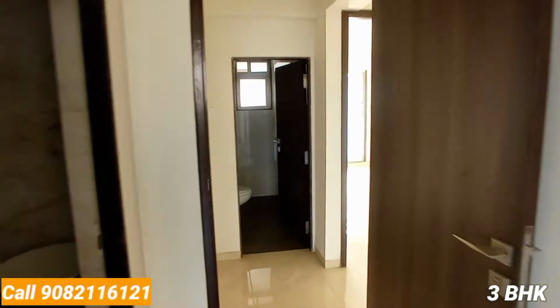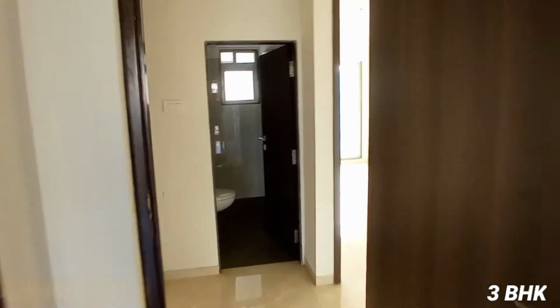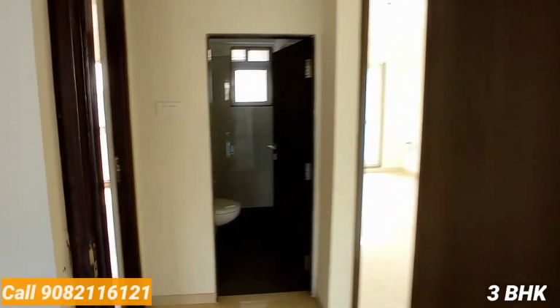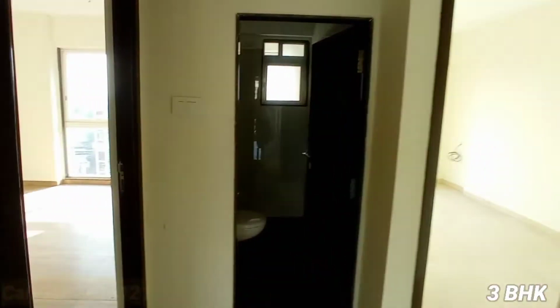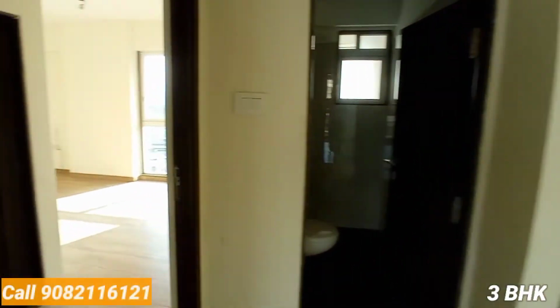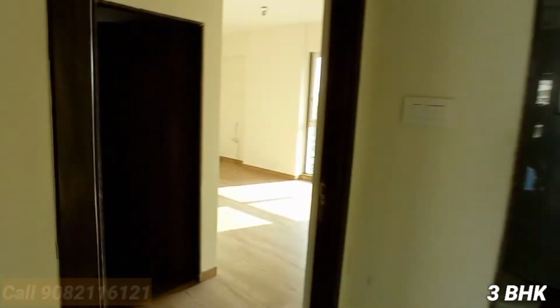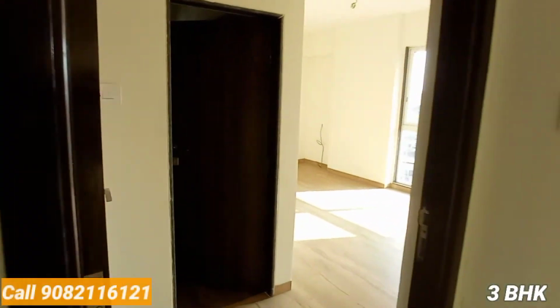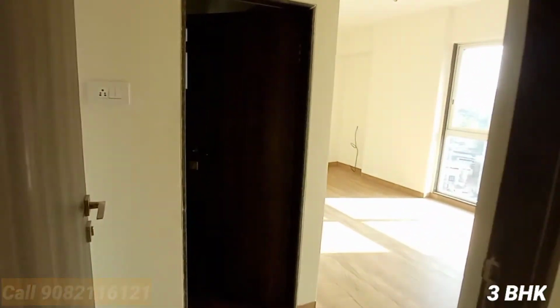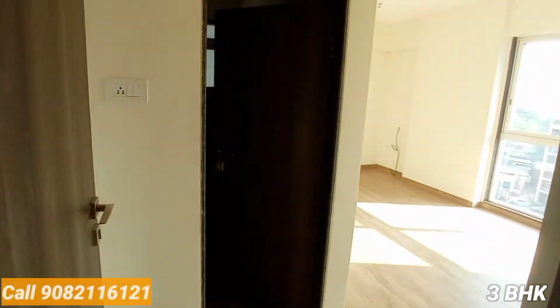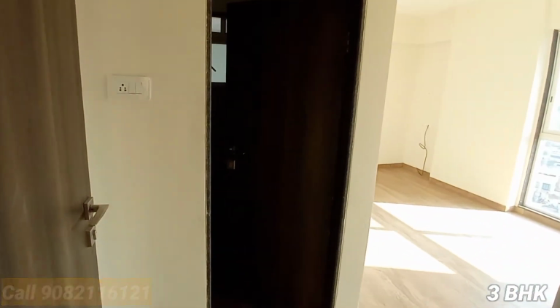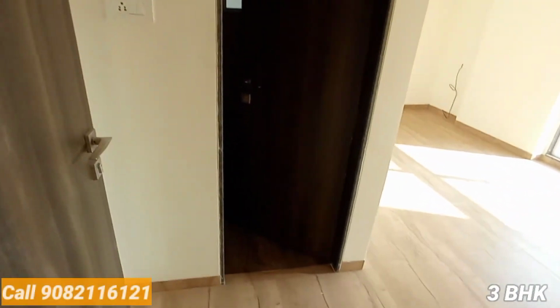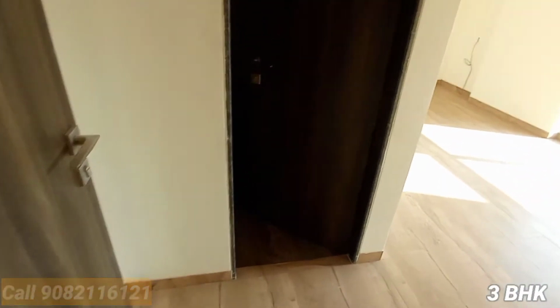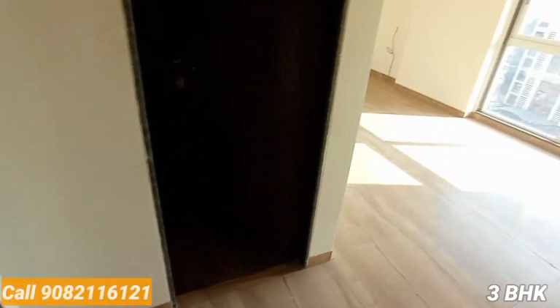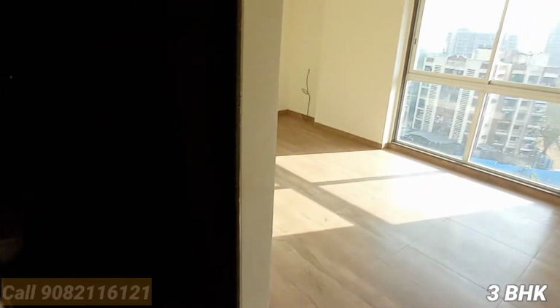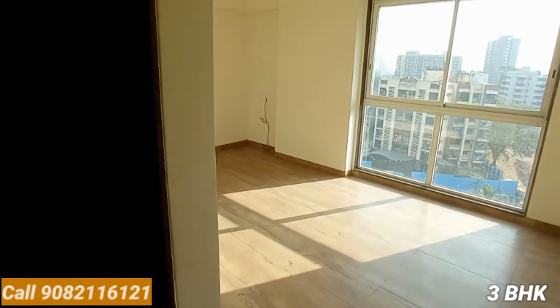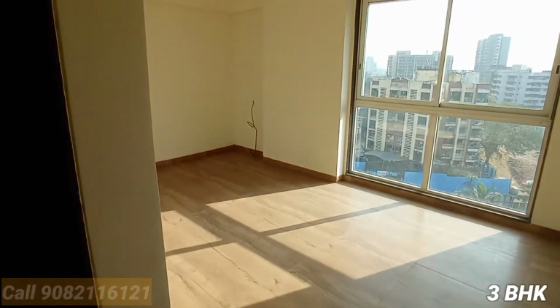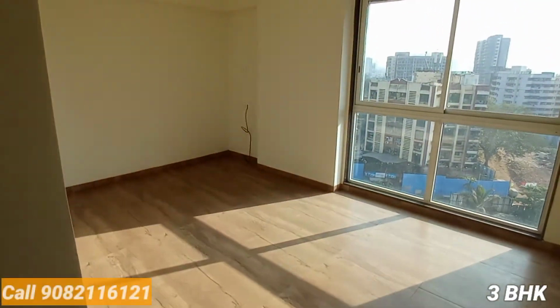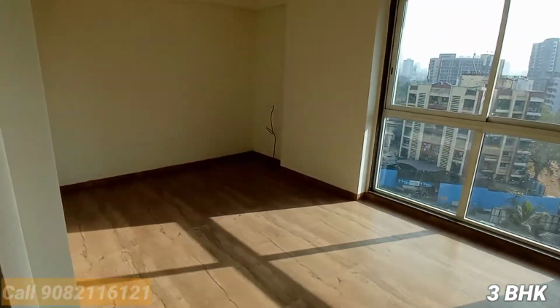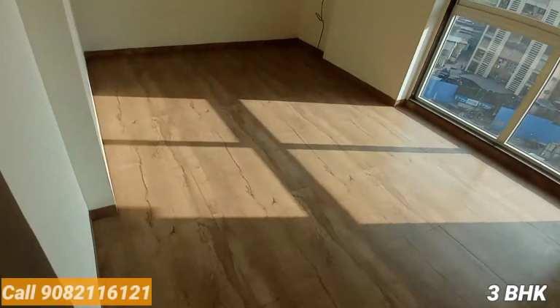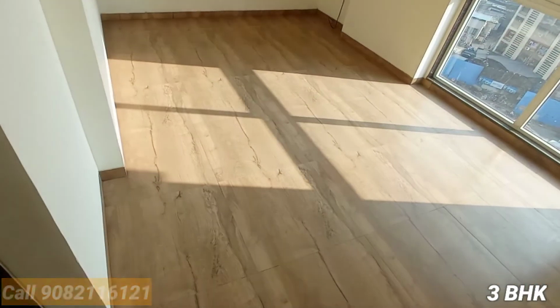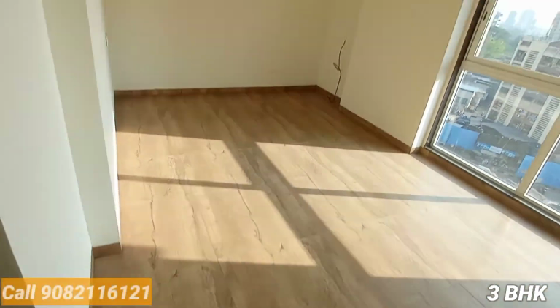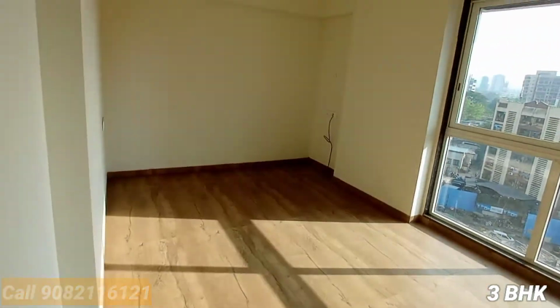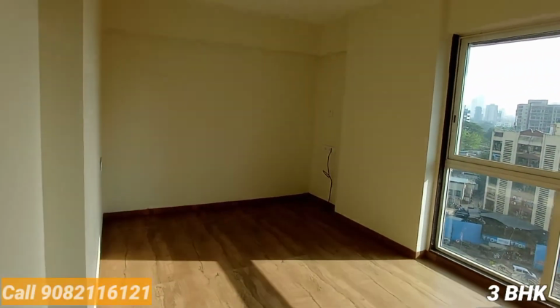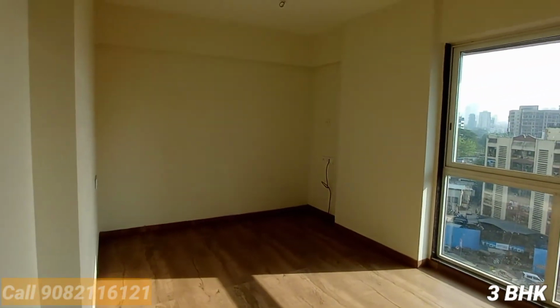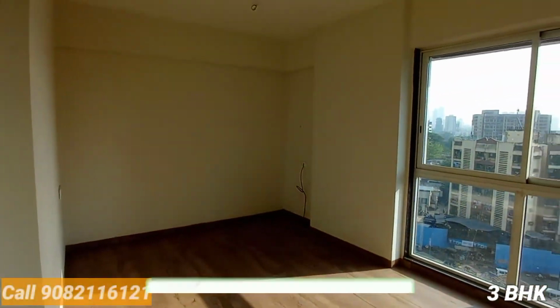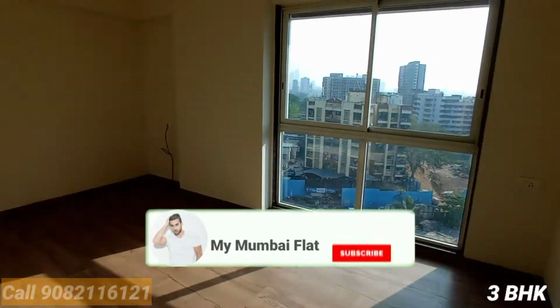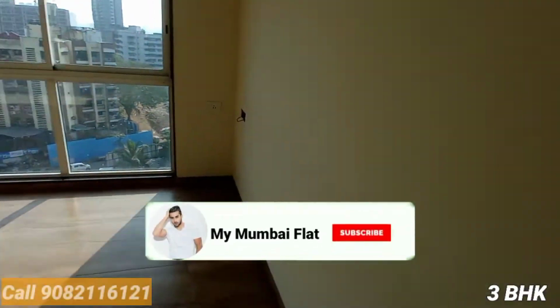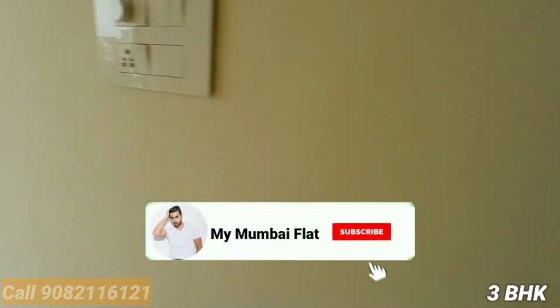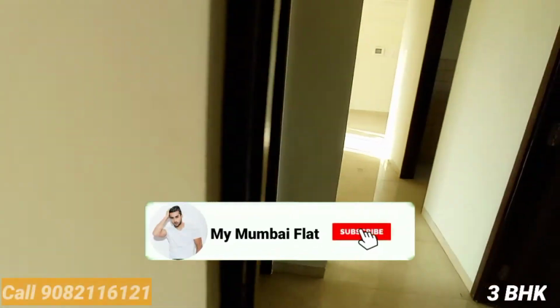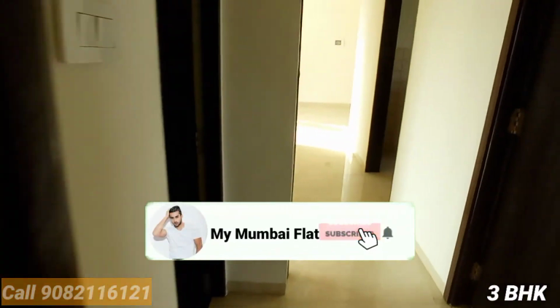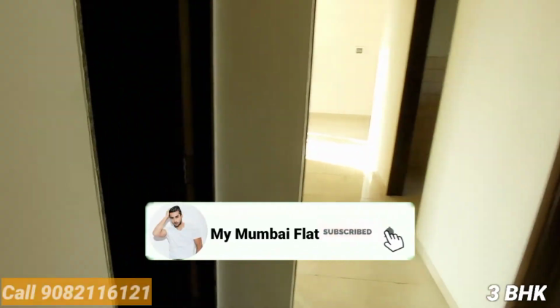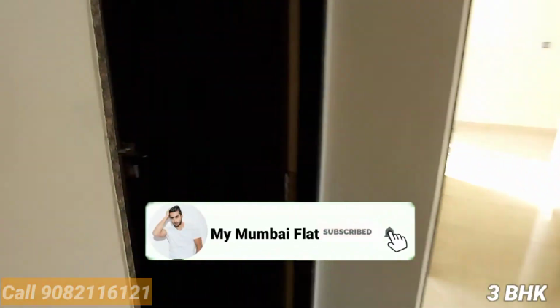This one is the common washroom, and this is again a master bedroom with attached washroom. This is the last — third bedroom — and a French window is there as well. So this is a 3 BHK flat in Borivali West, ready position — your dream home.